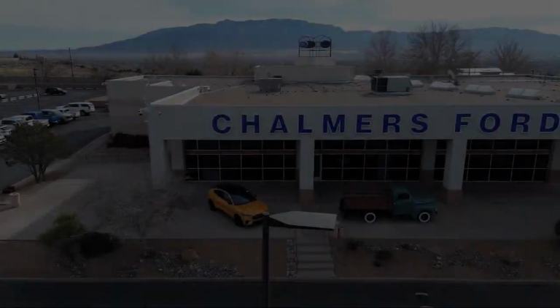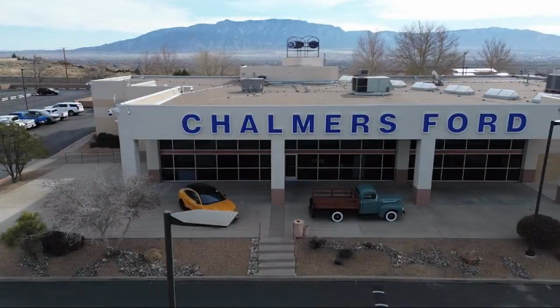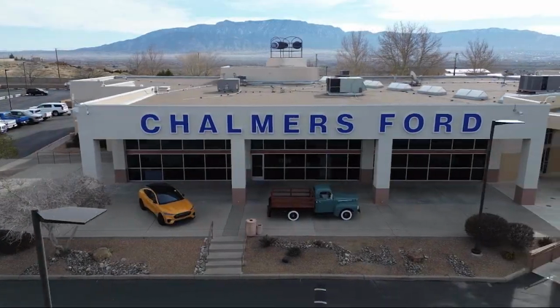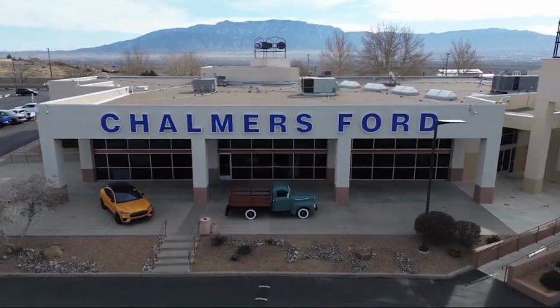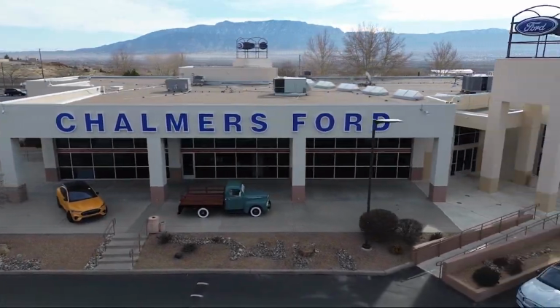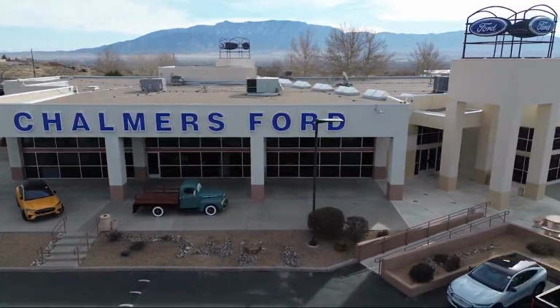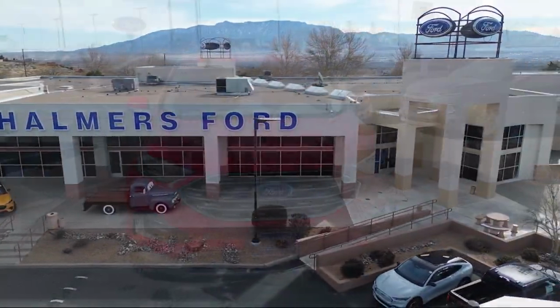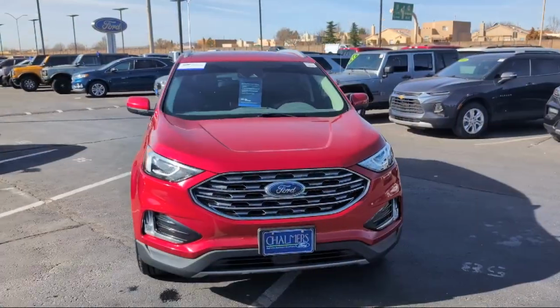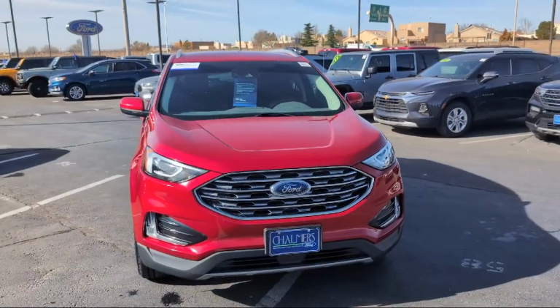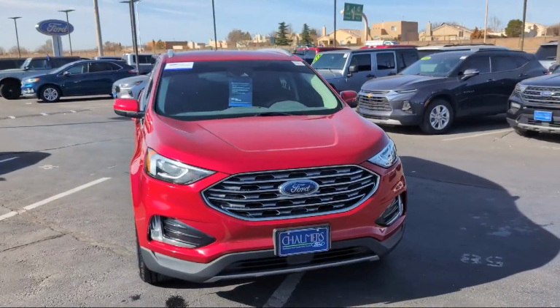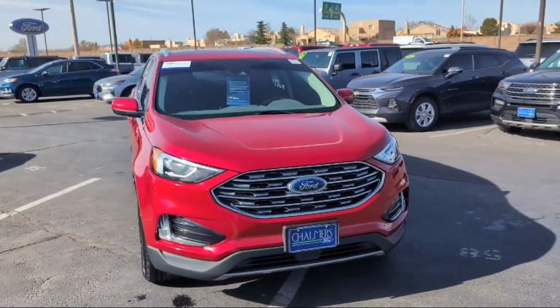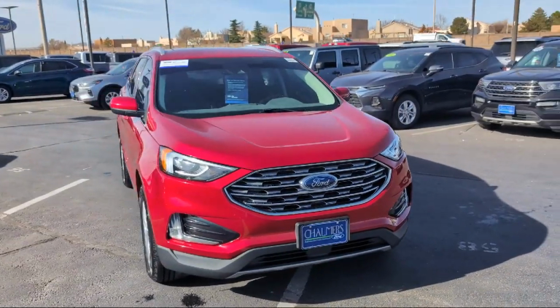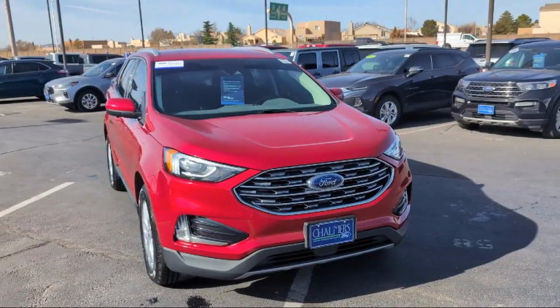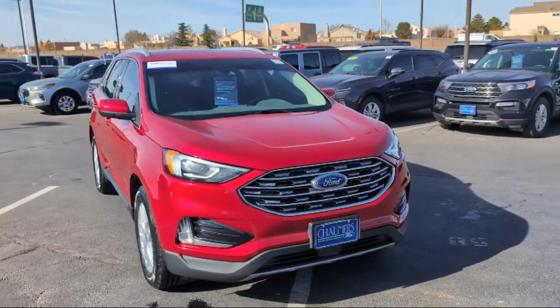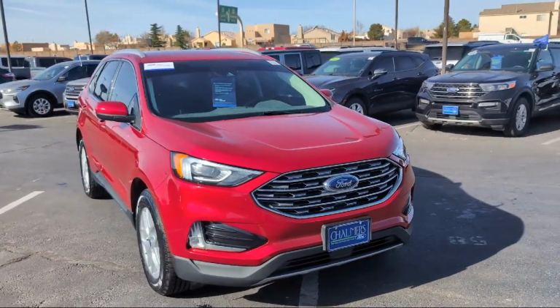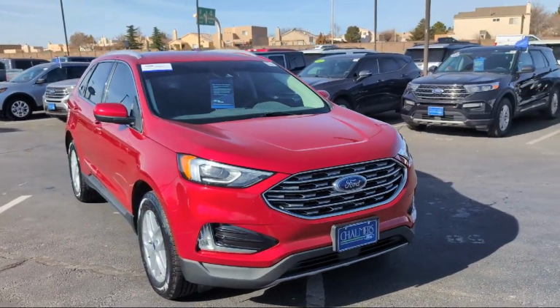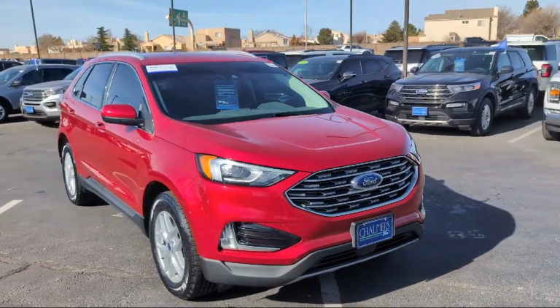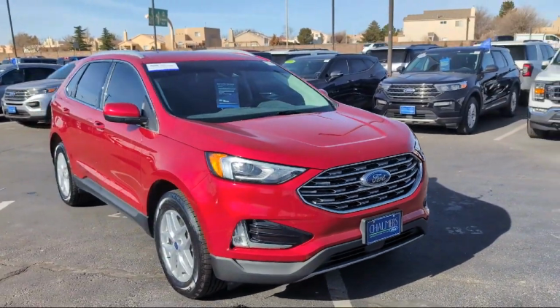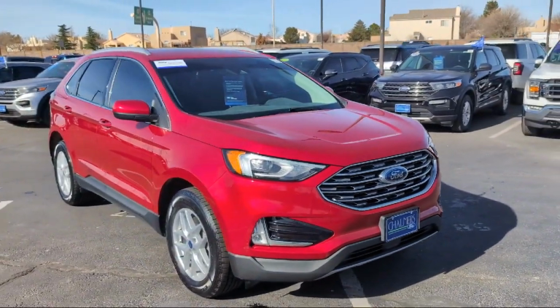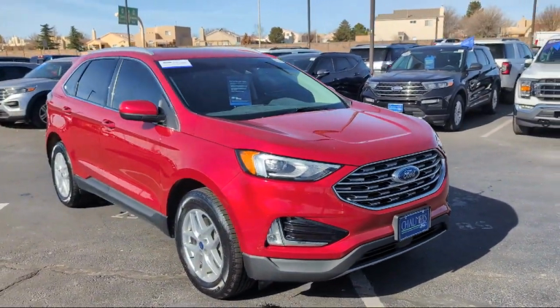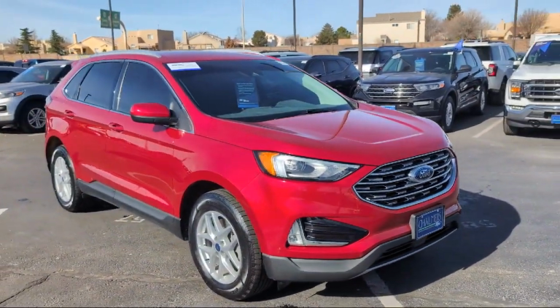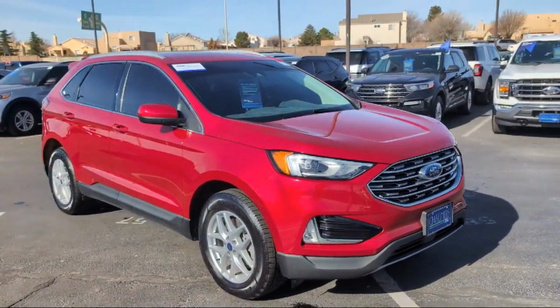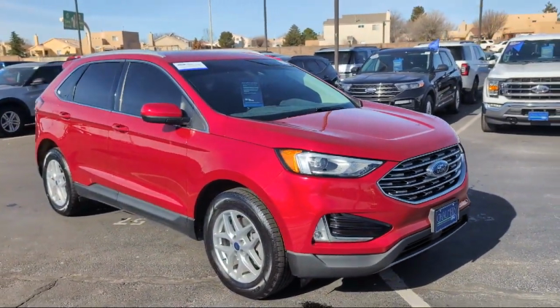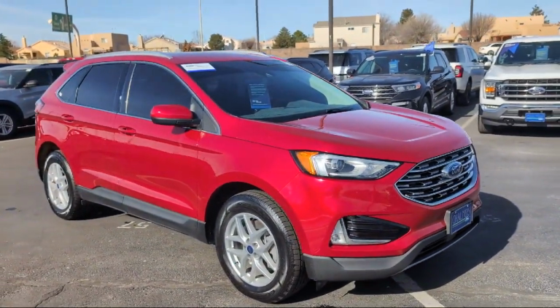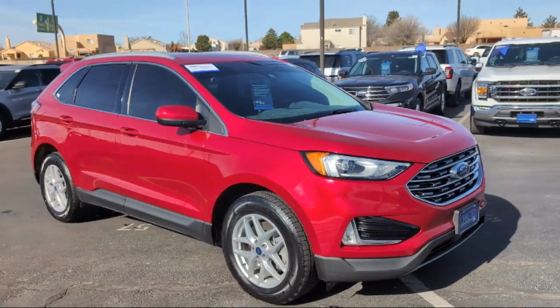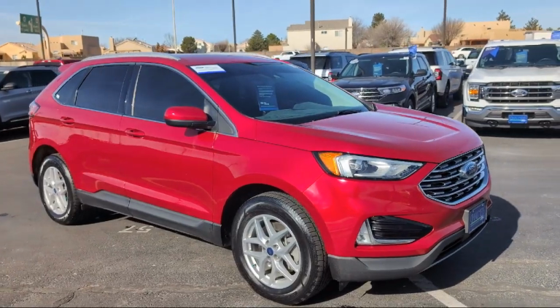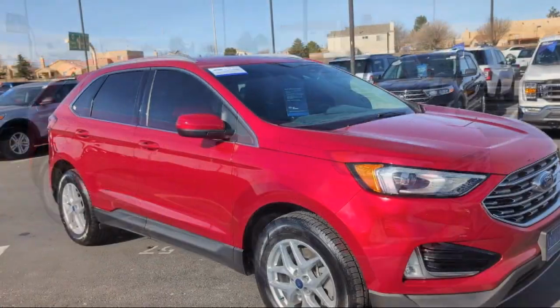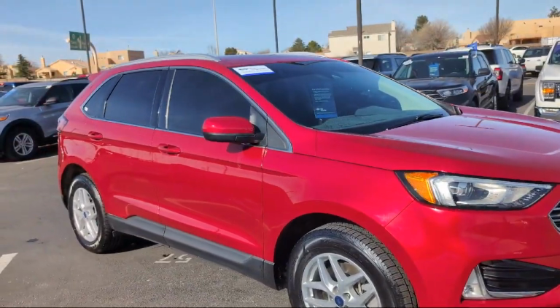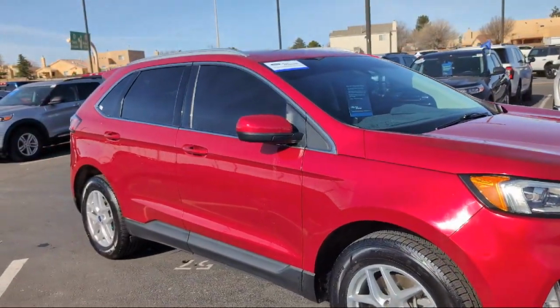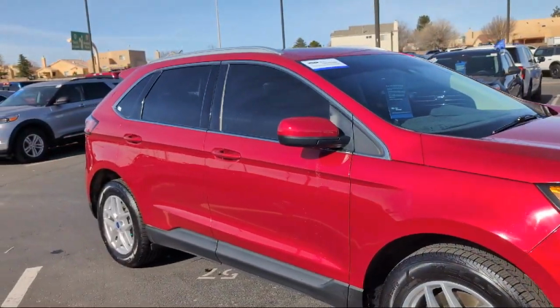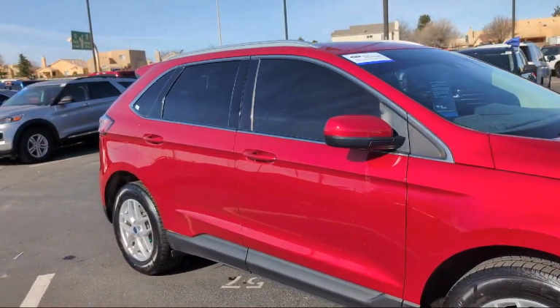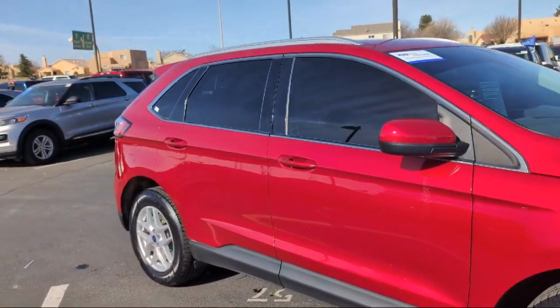Welcome to Chalmers Ford, and here's a look at another one of our vehicles from our great selection. This vehicle comes equipped with FordPass Connect, Ford Co-Pilot 360 Assist, and a Convenience Package with Power Equipment Group.